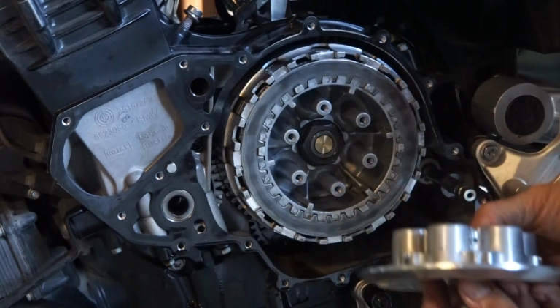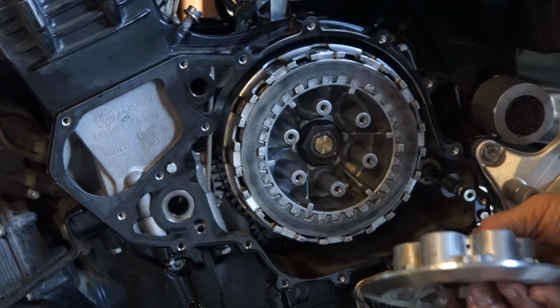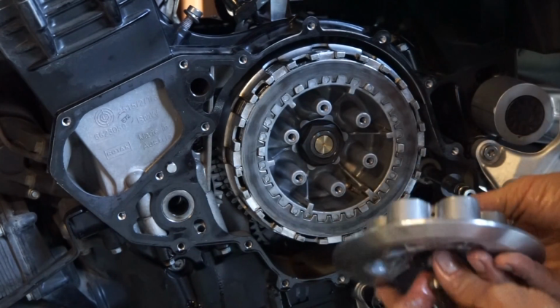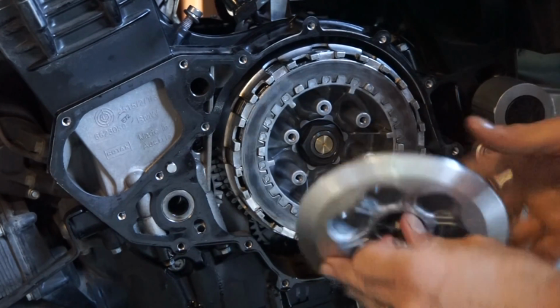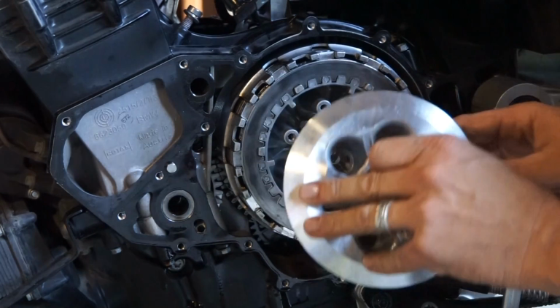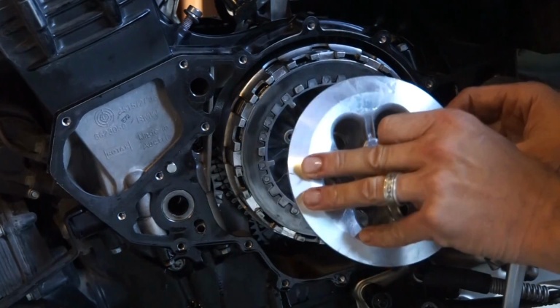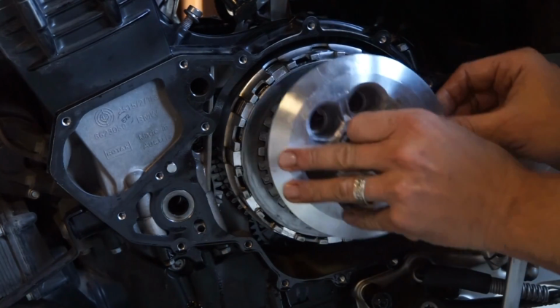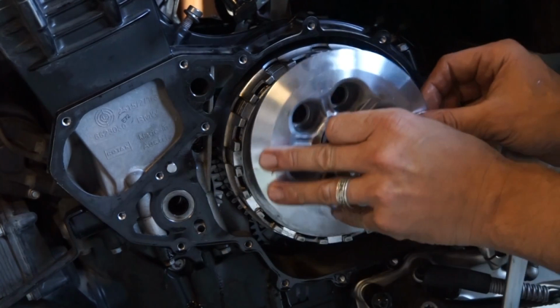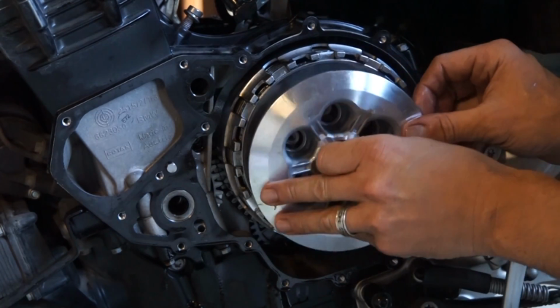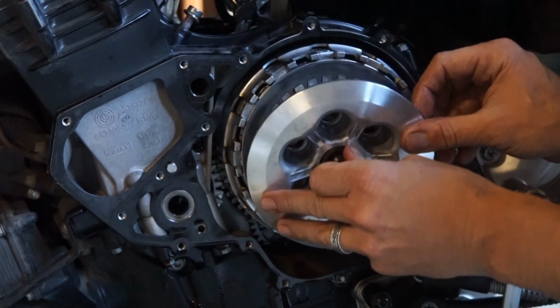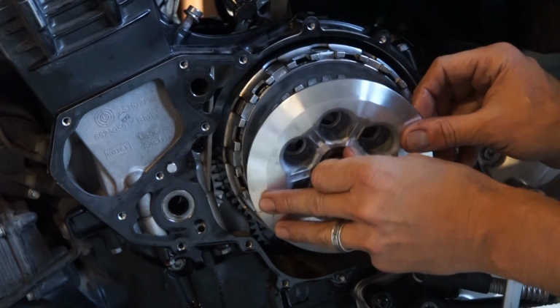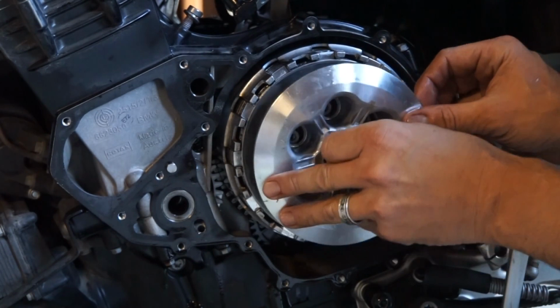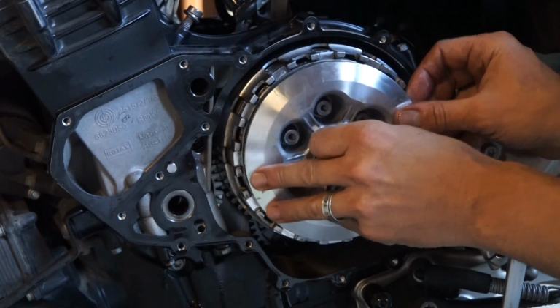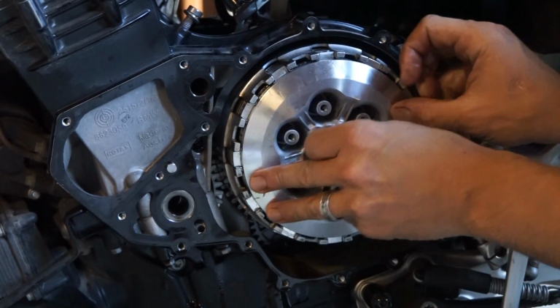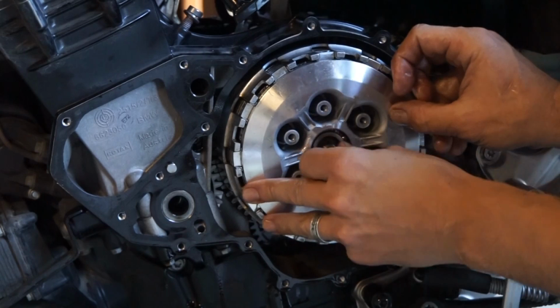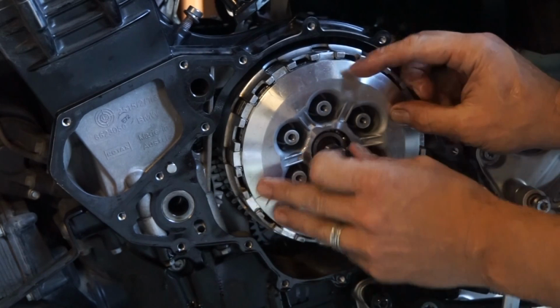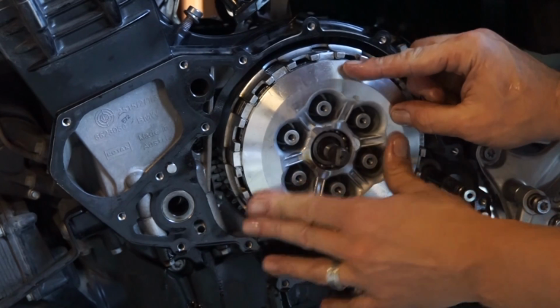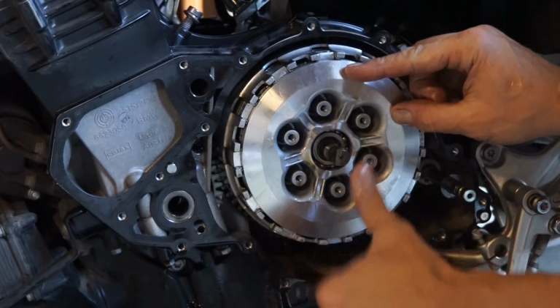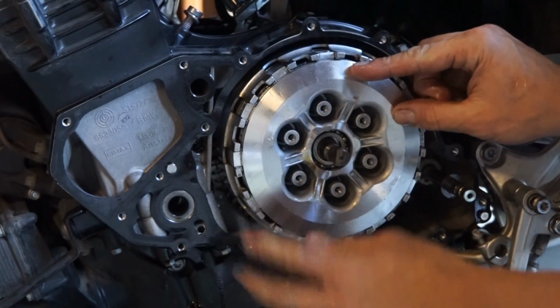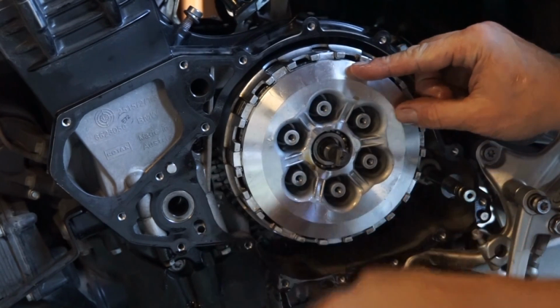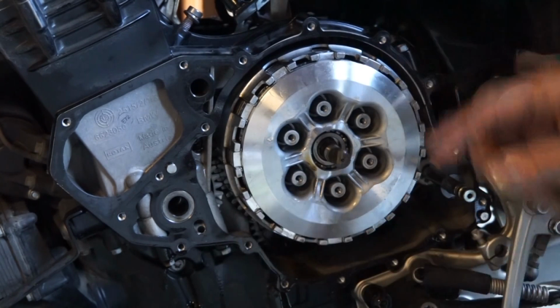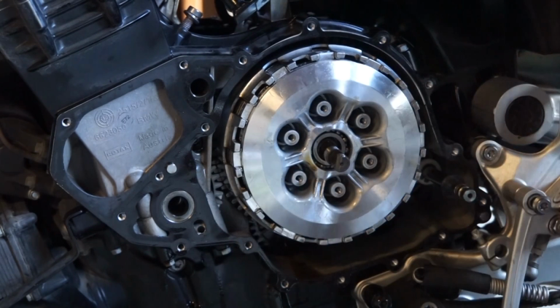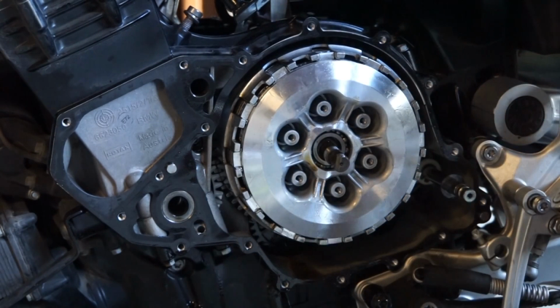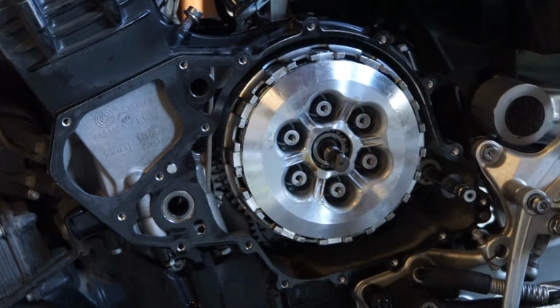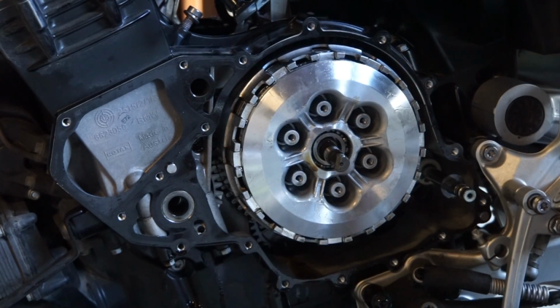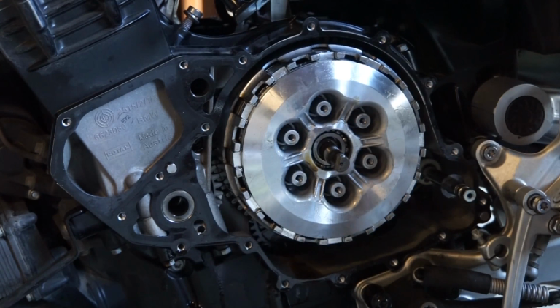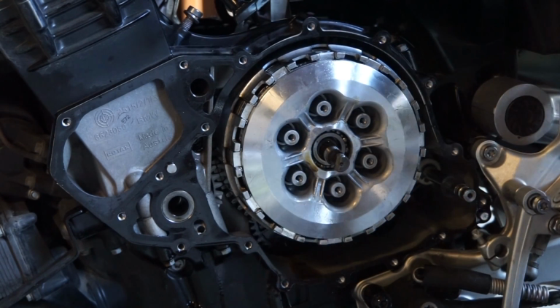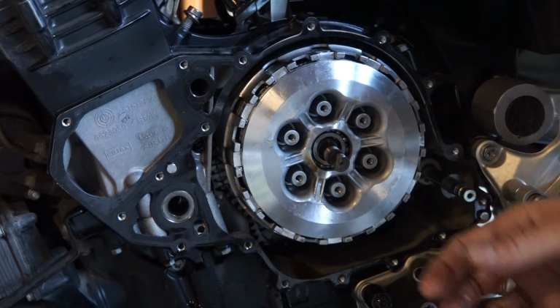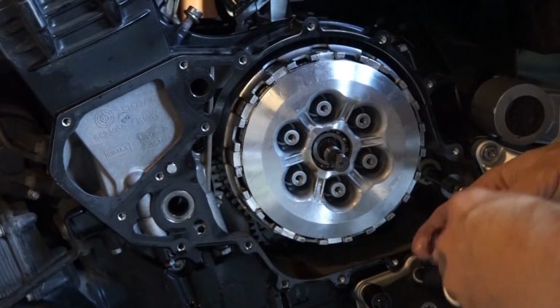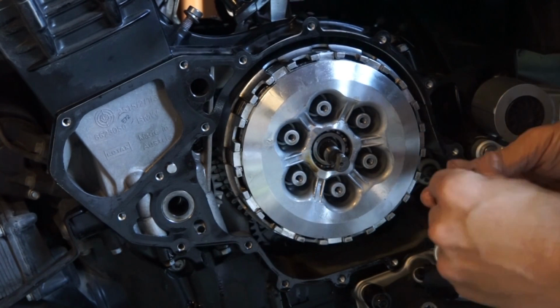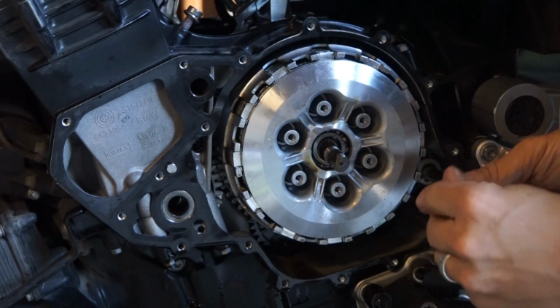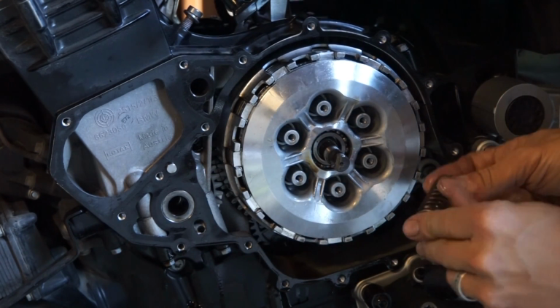Now we just put the whole clutch back together, set the bike up, and go for a ride.